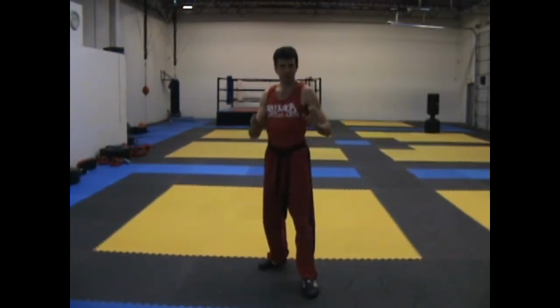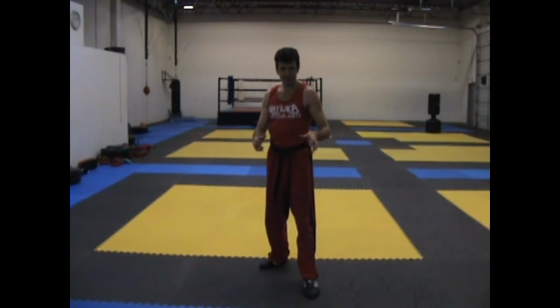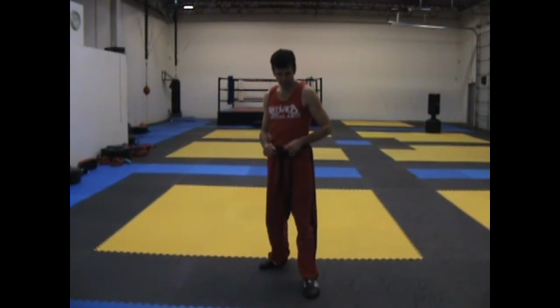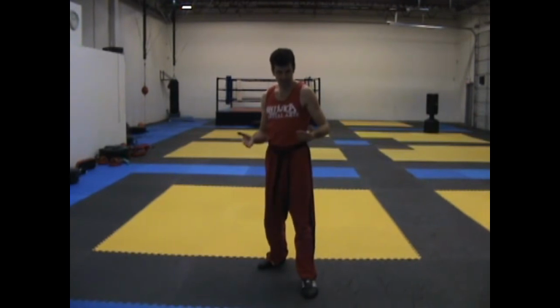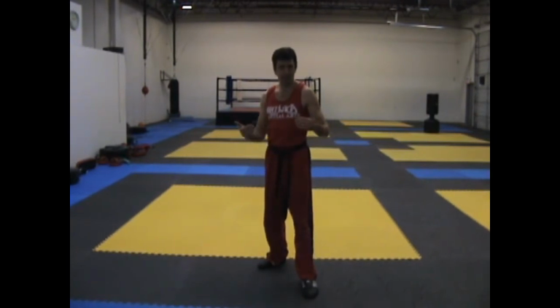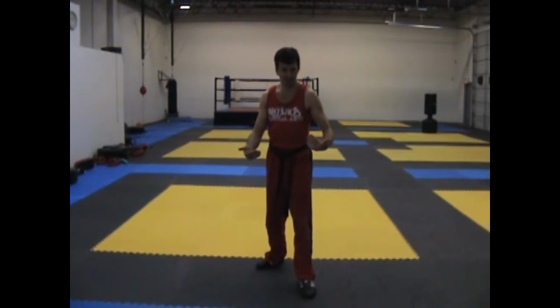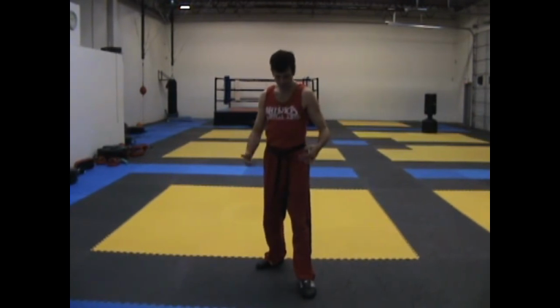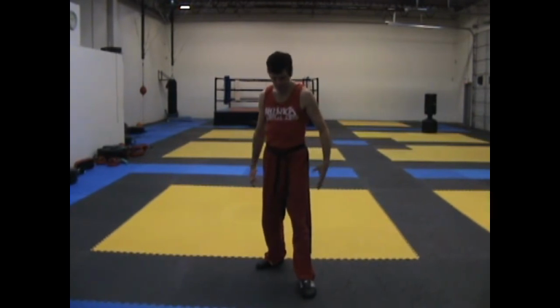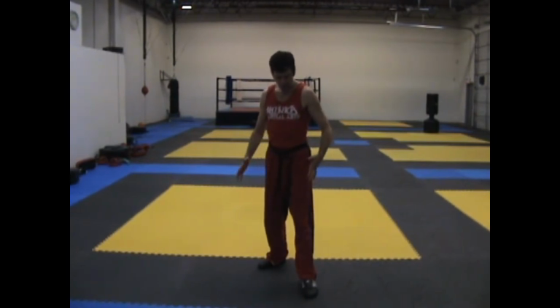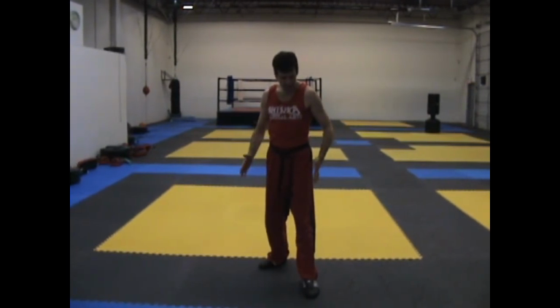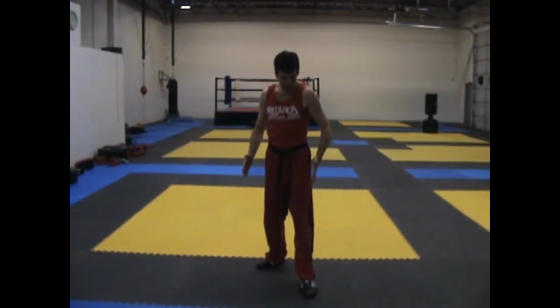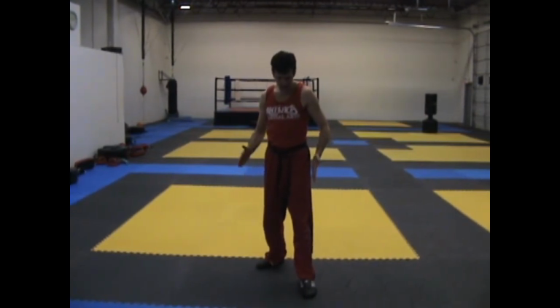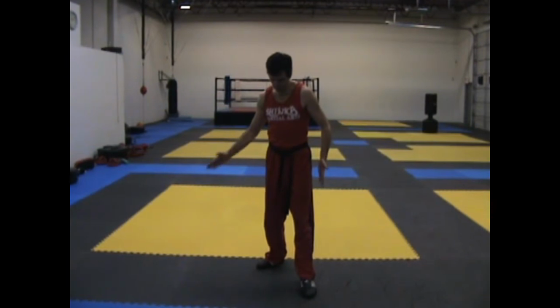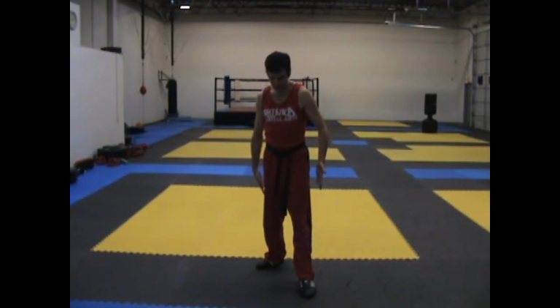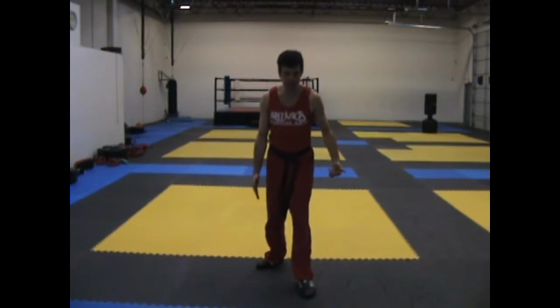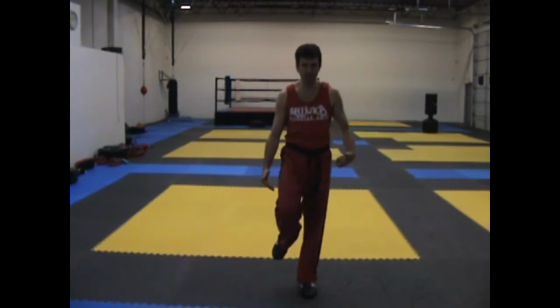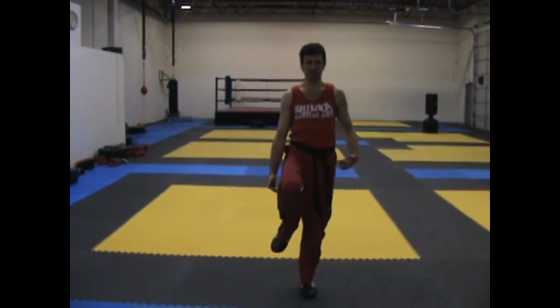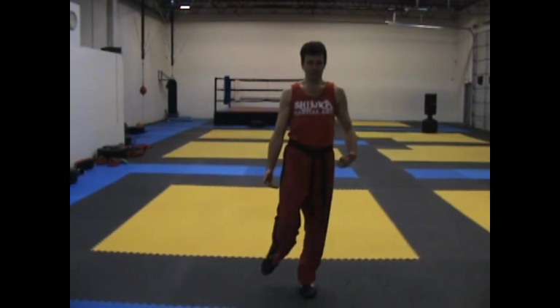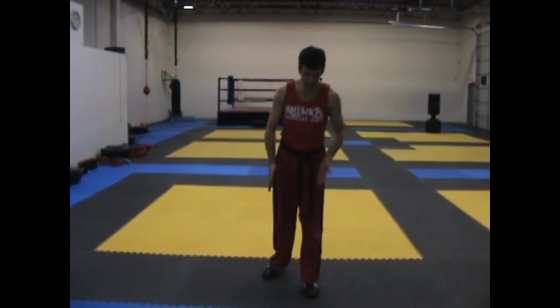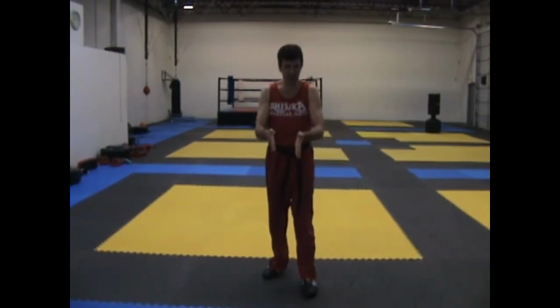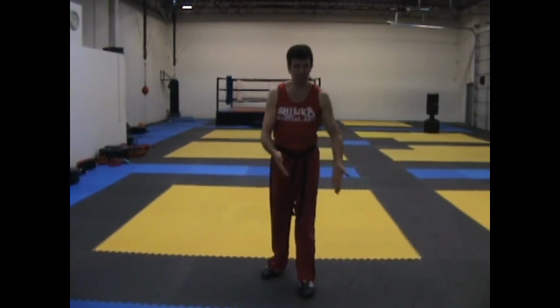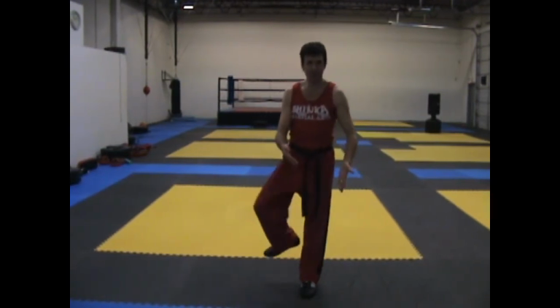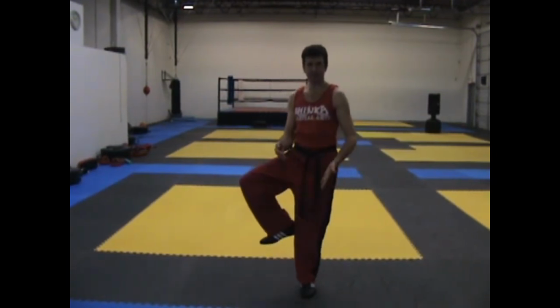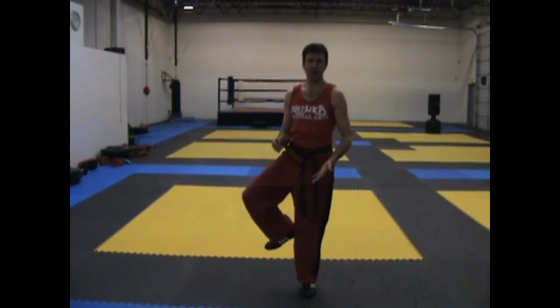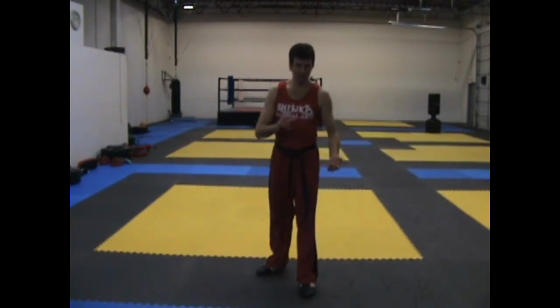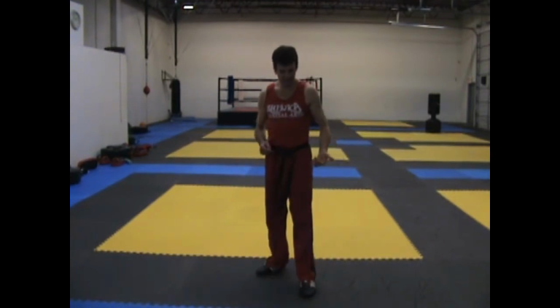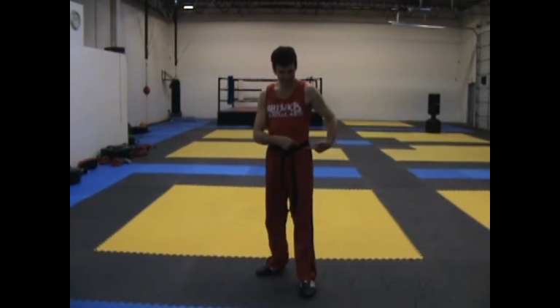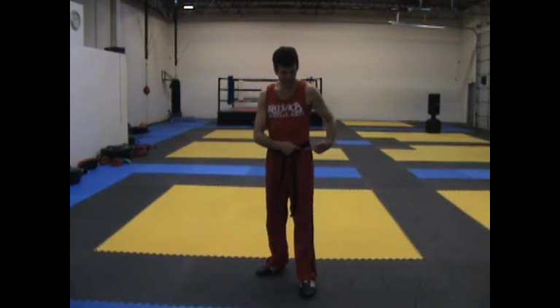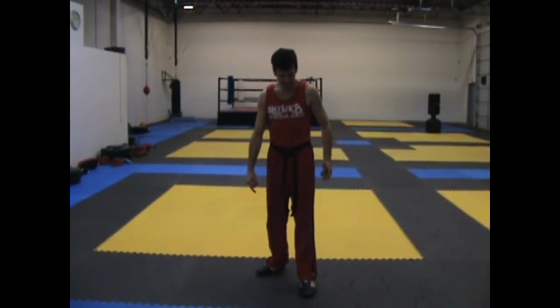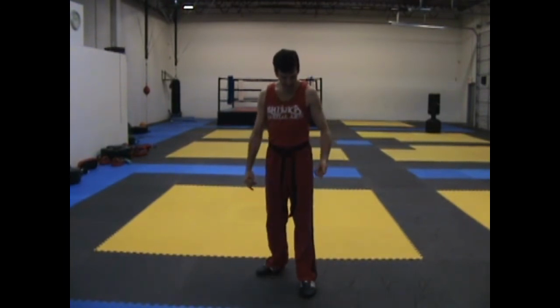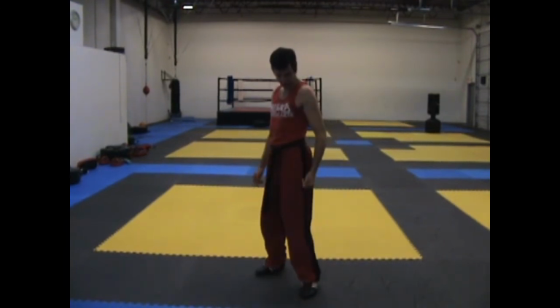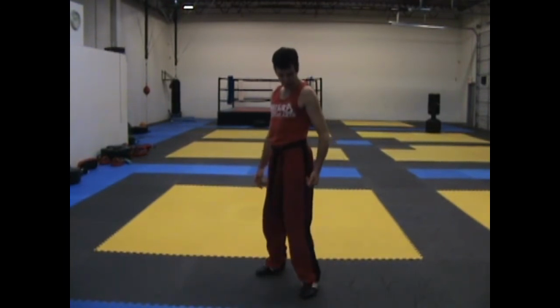So the first thing we're going to be looking at is the flying uppercut. One thing that you'll want to pay attention to is when your back knee comes up, it doesn't come straight up — it comes up to the side. The reason for that is it allows my left hip to go farther forward.